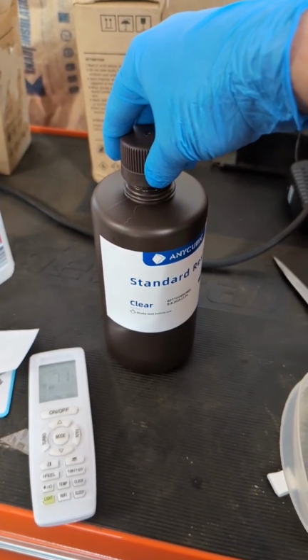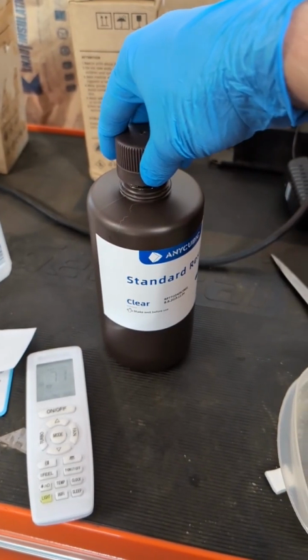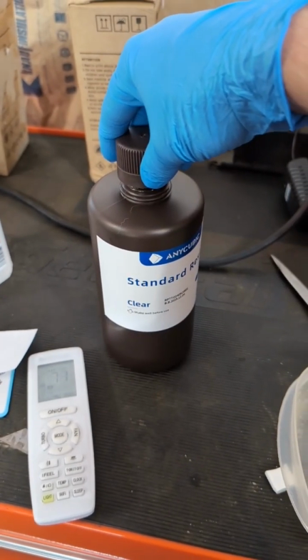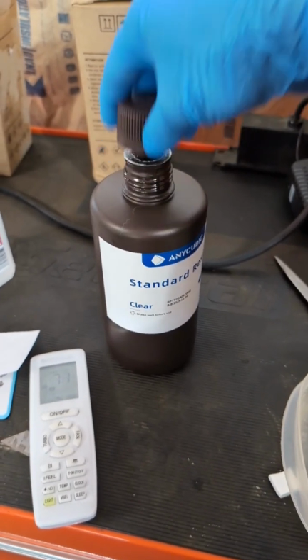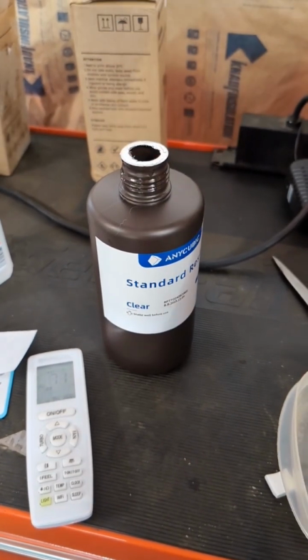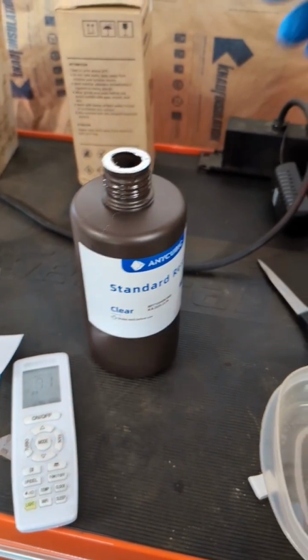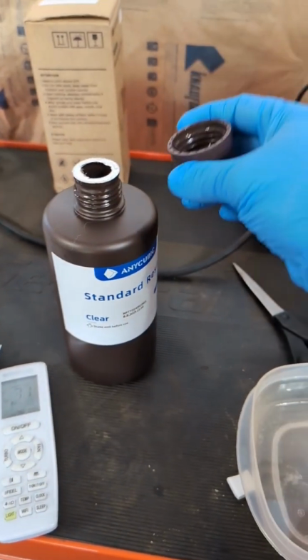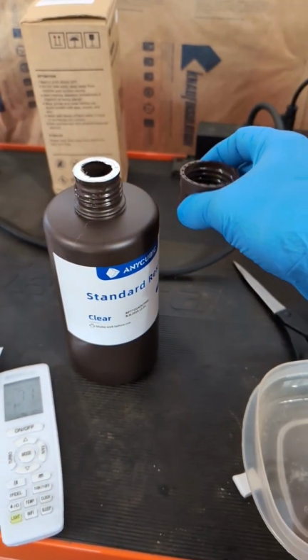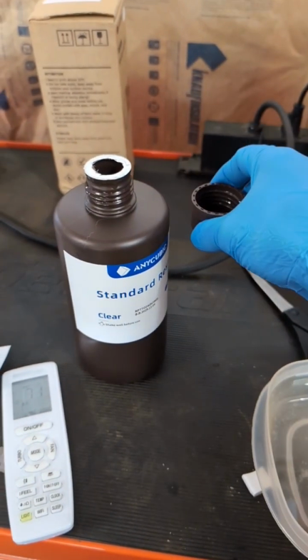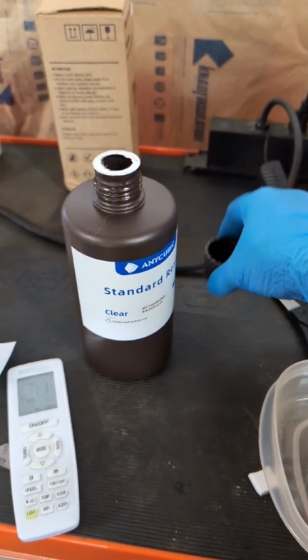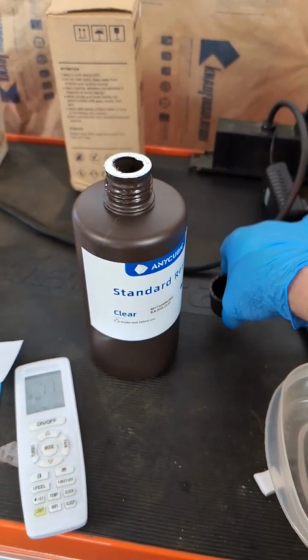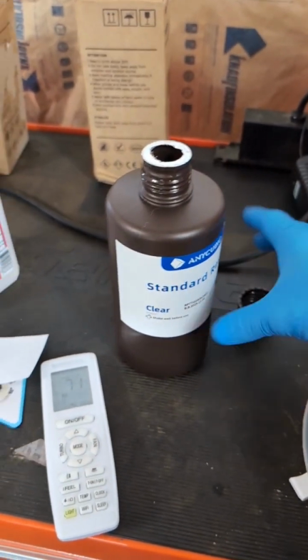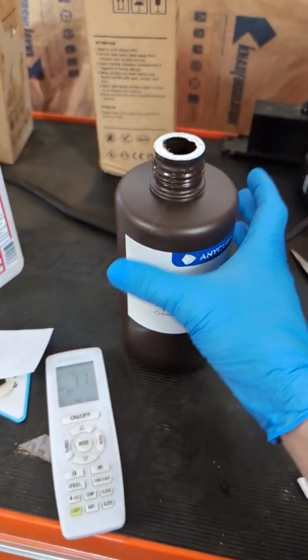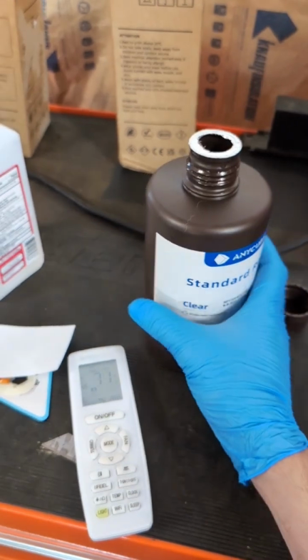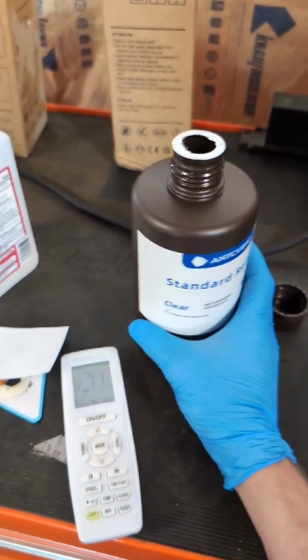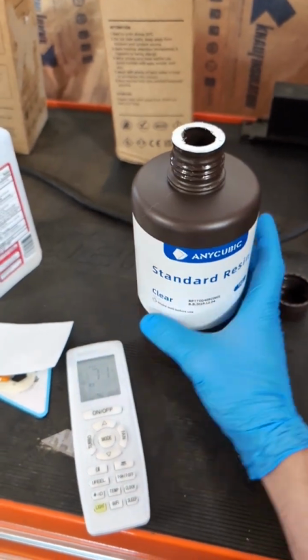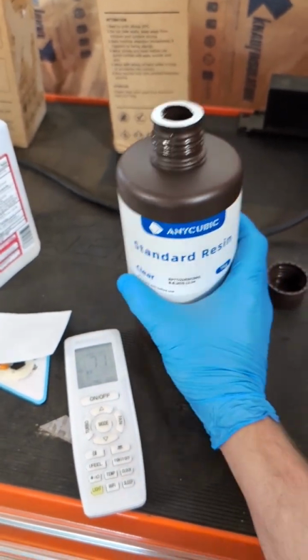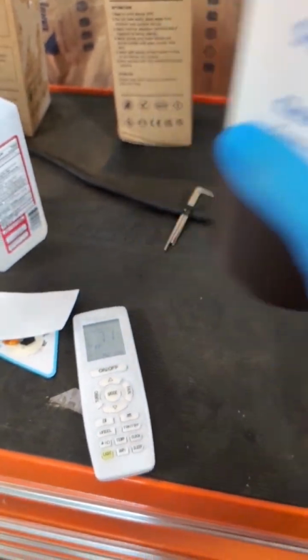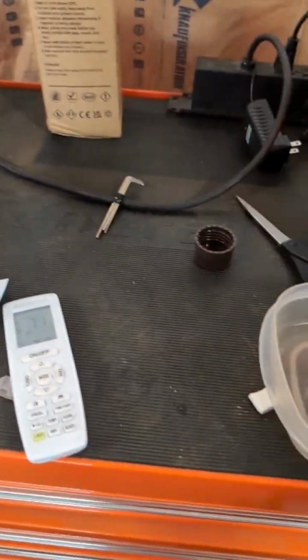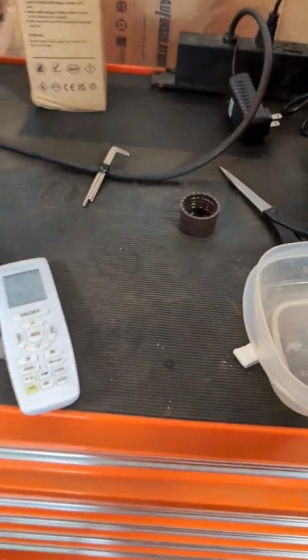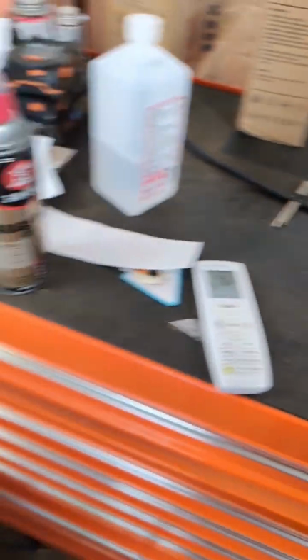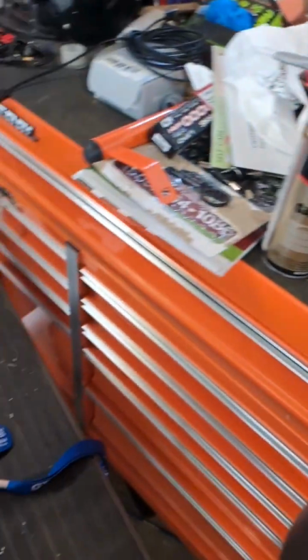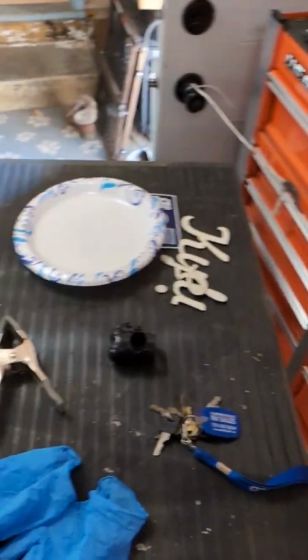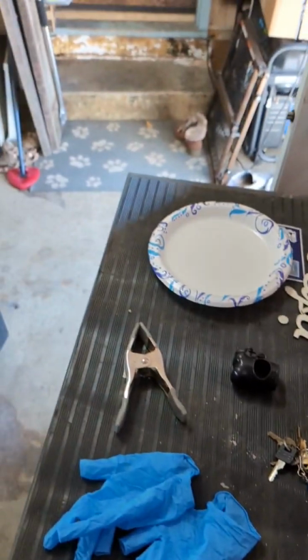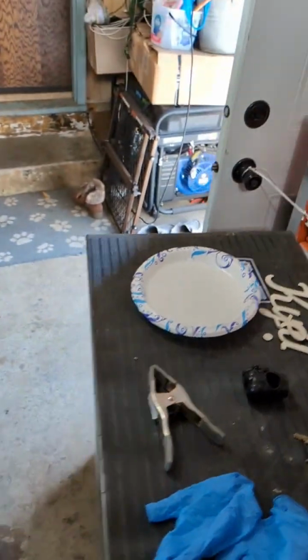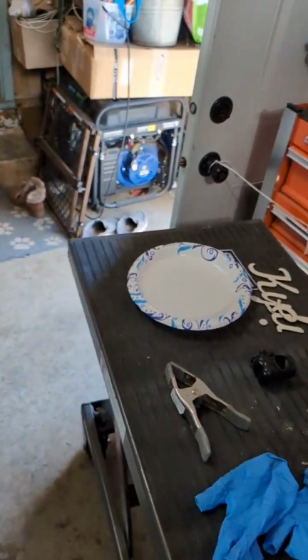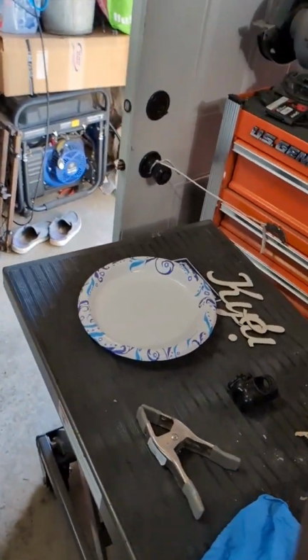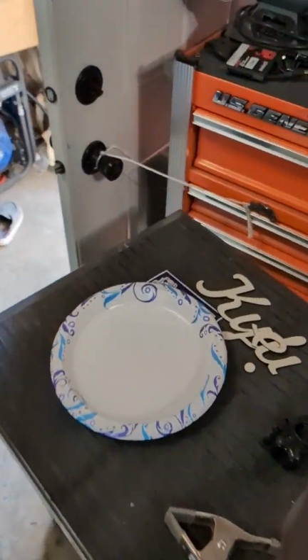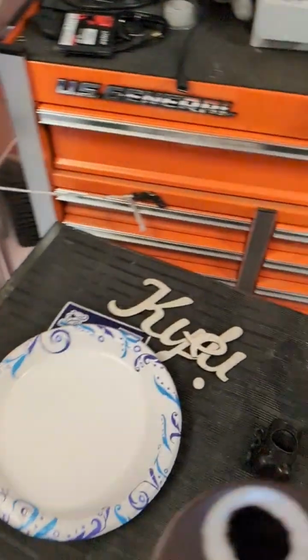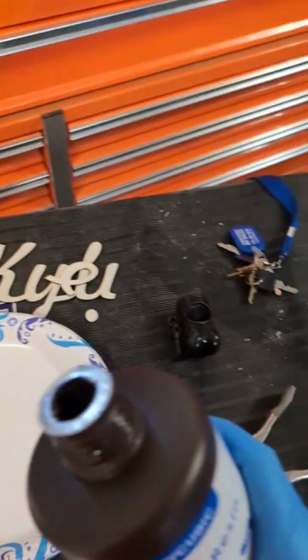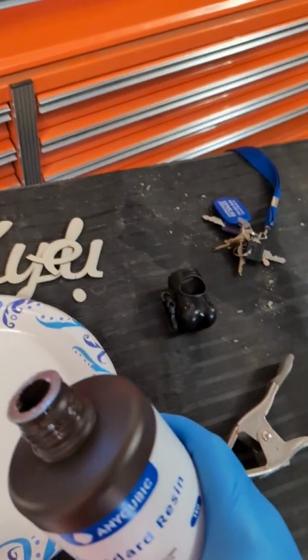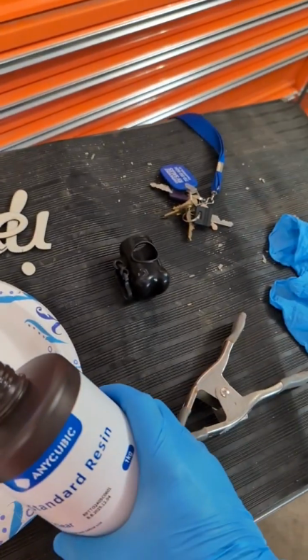Hey guys, I just got a new 3D printer. It's one of these cool resin ones. I've never had one before, but I was taking garbage out and I thought I'd show you something kind of neat.